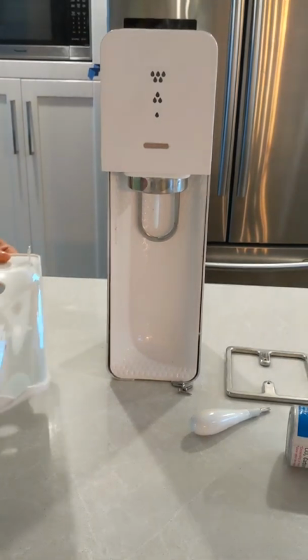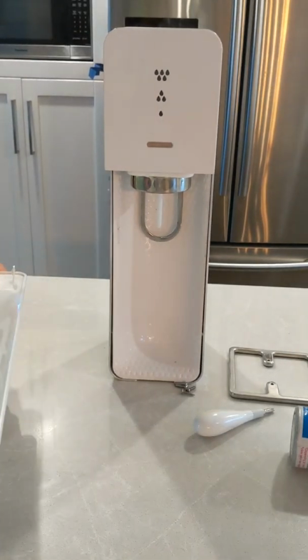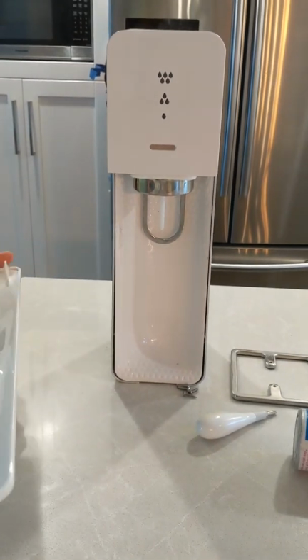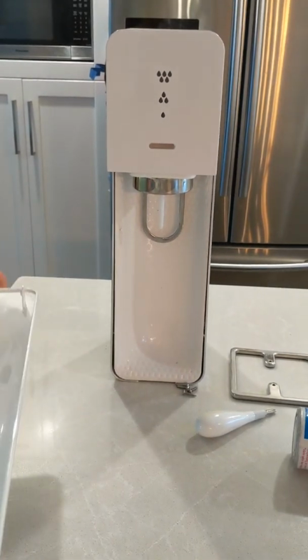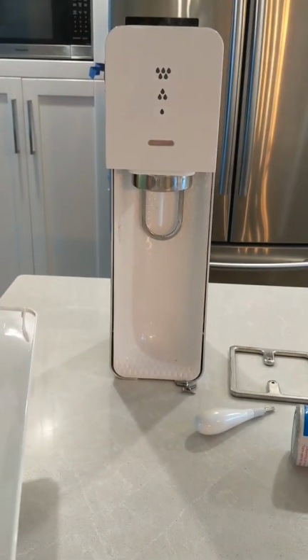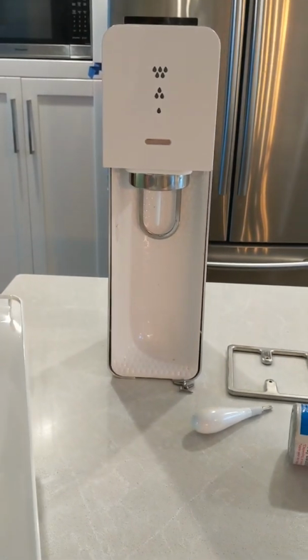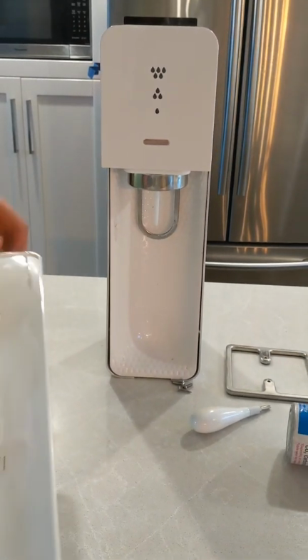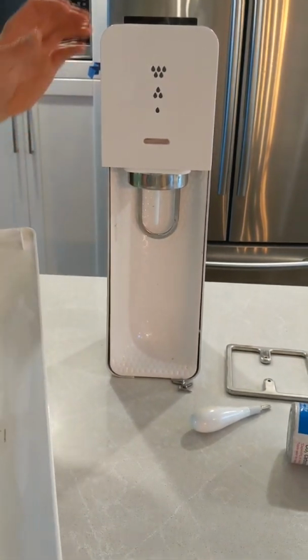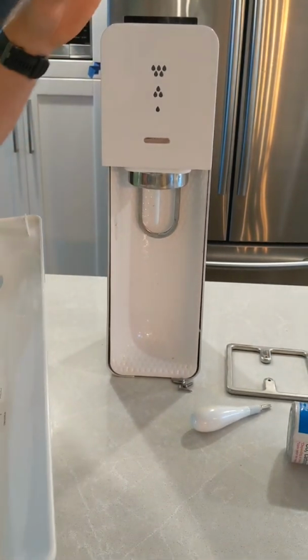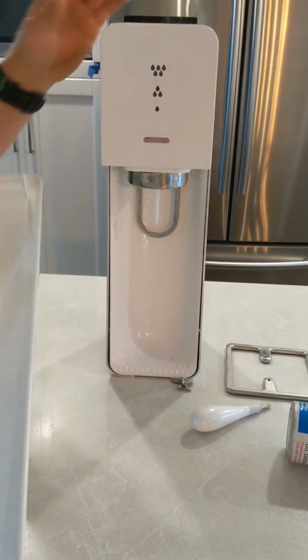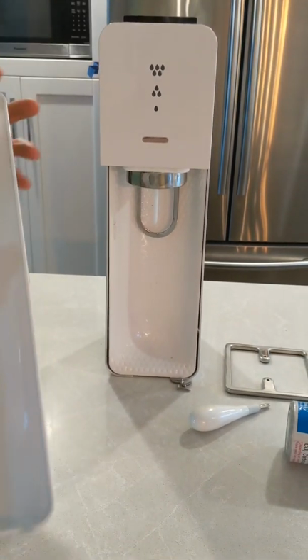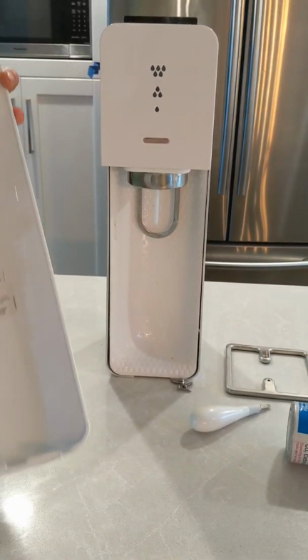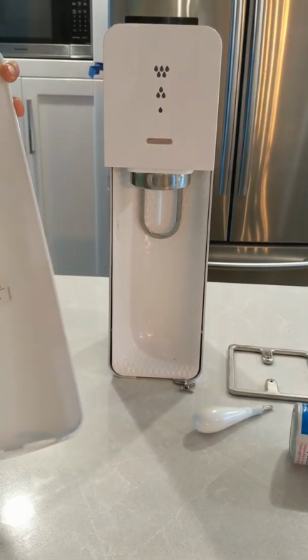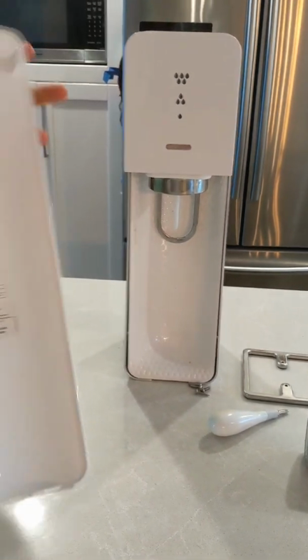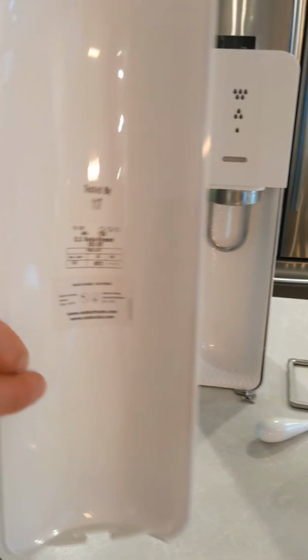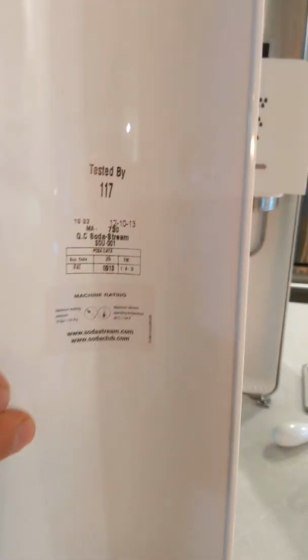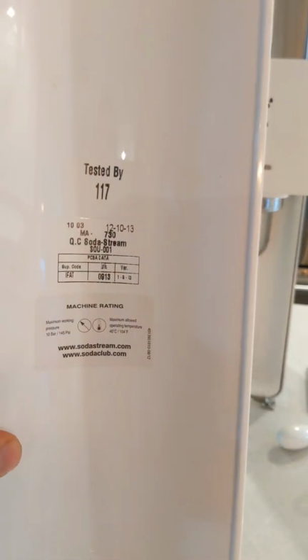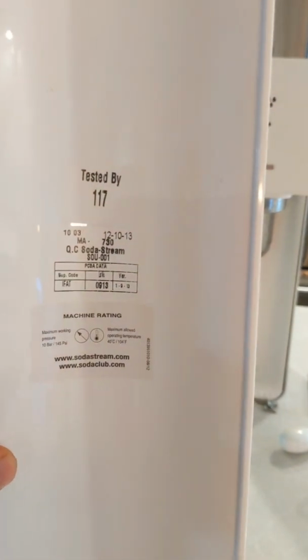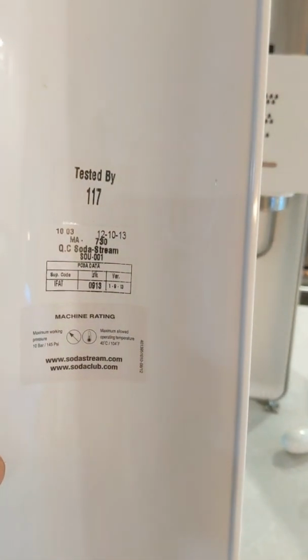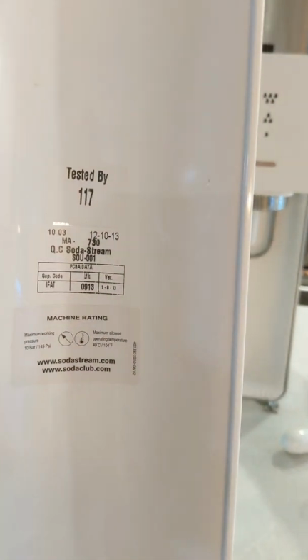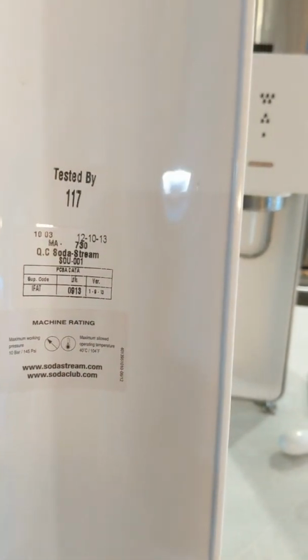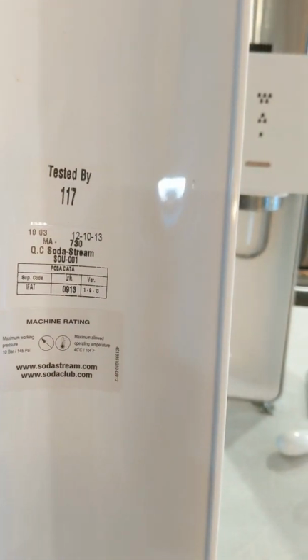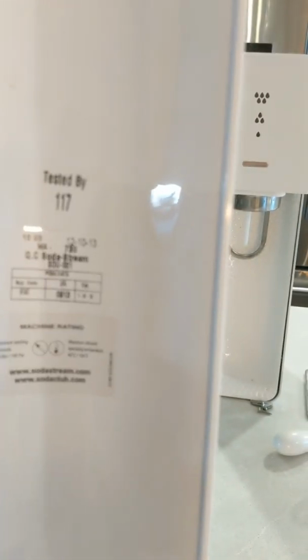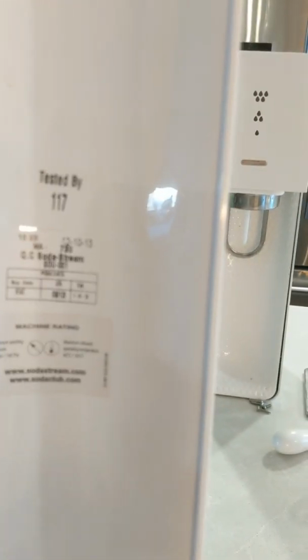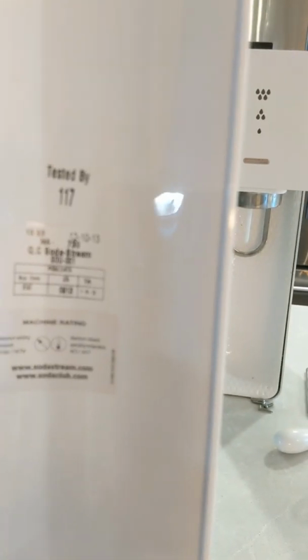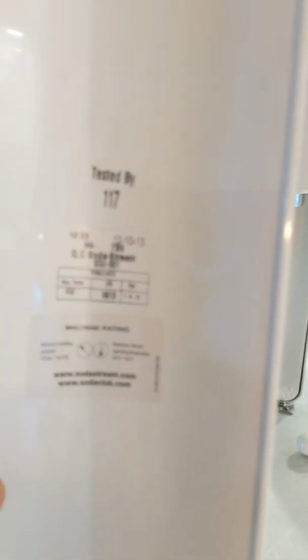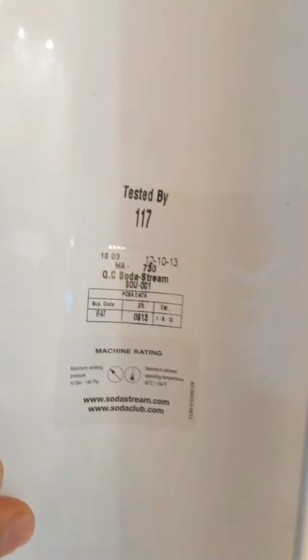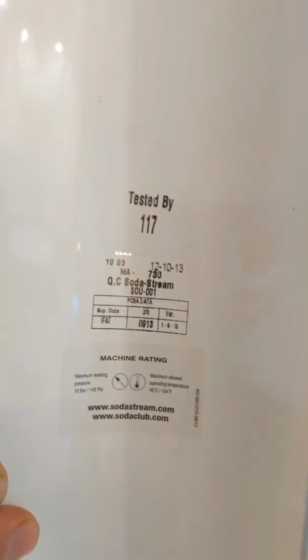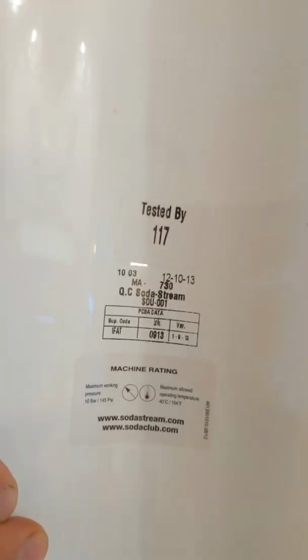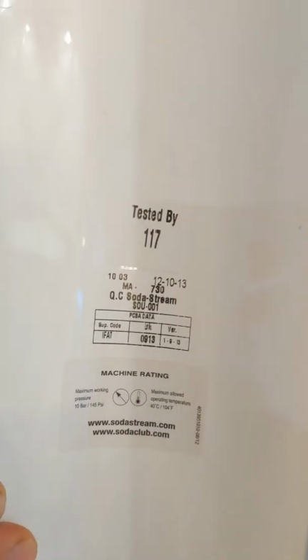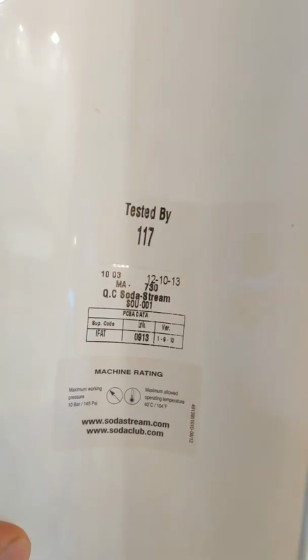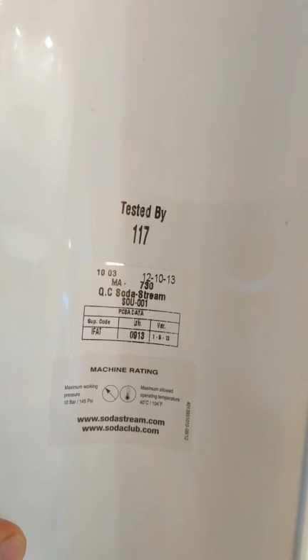These are instructions on how to disassemble this particular SOSG model. I'm not sure what model it is, but that's all that's on it.